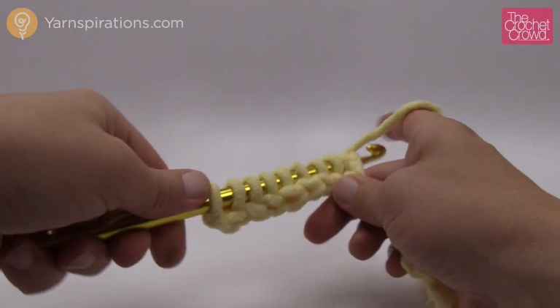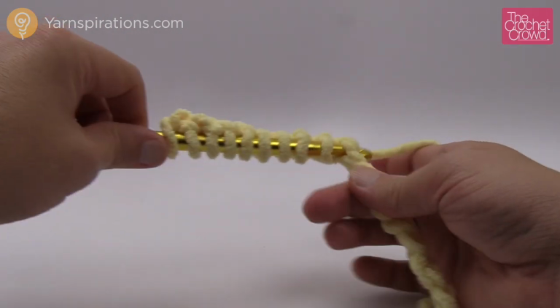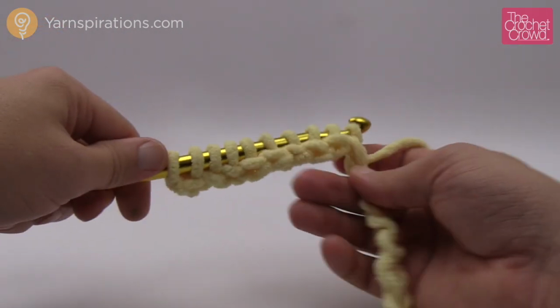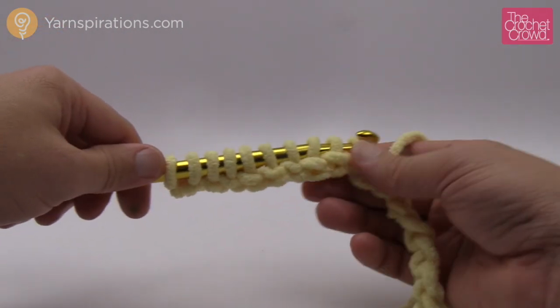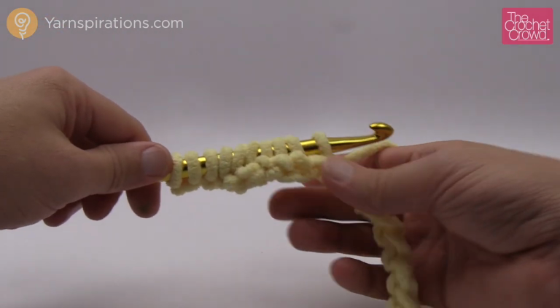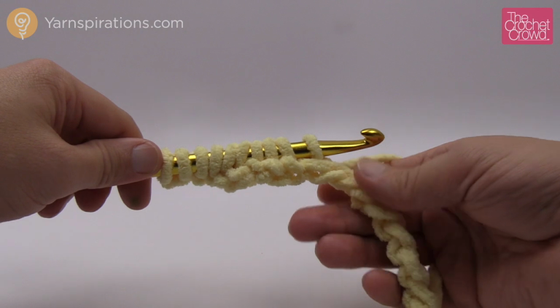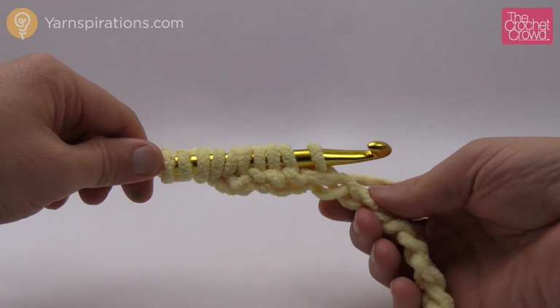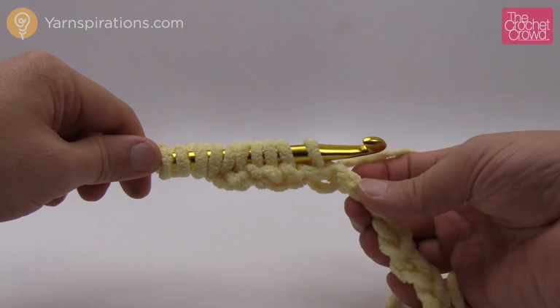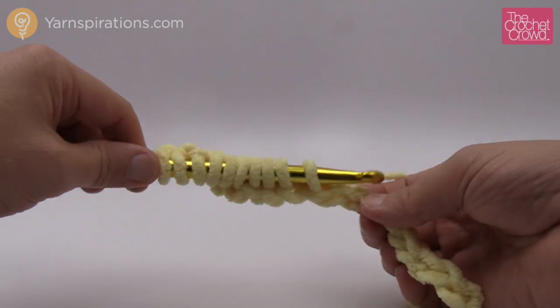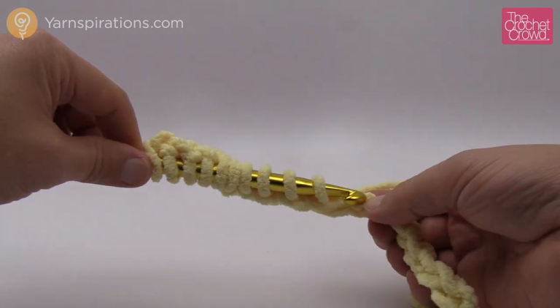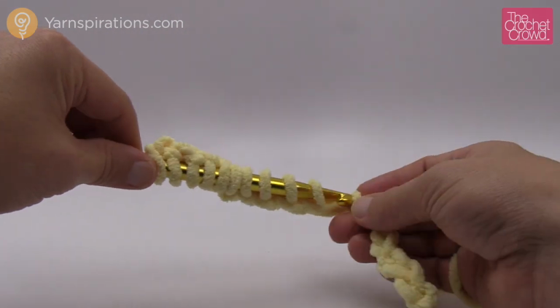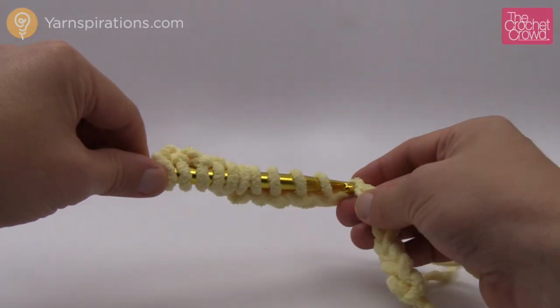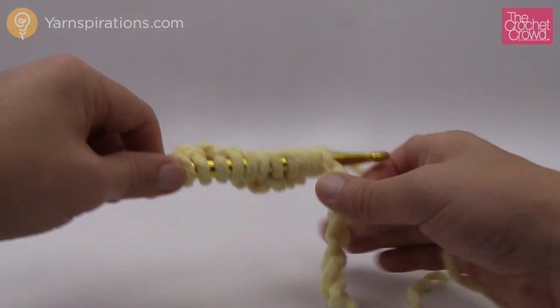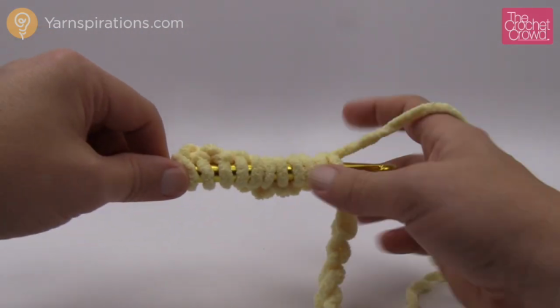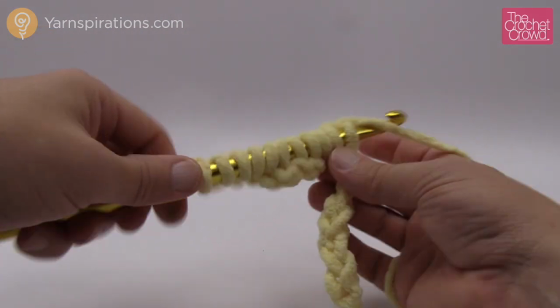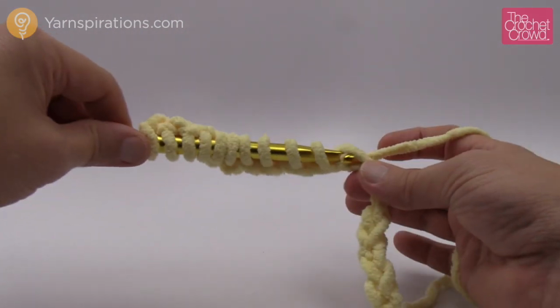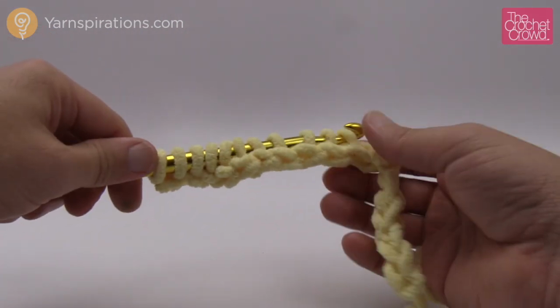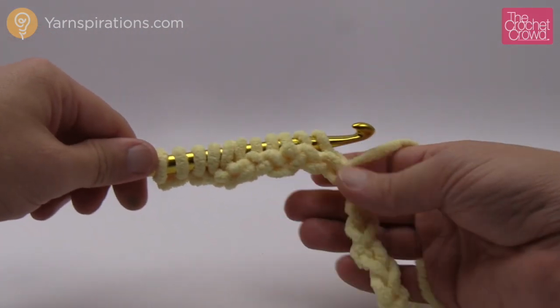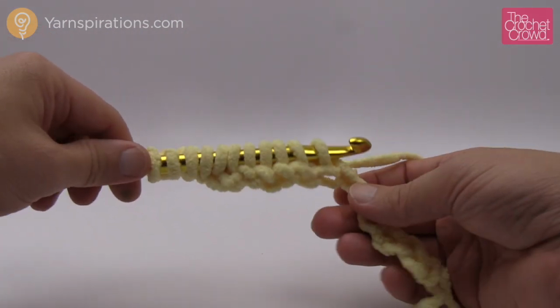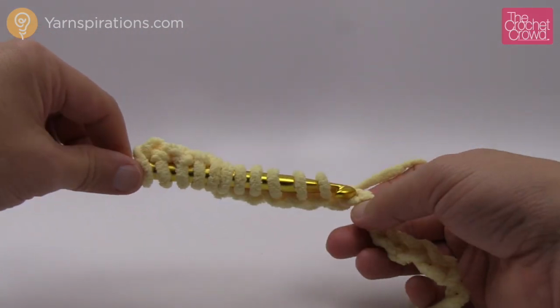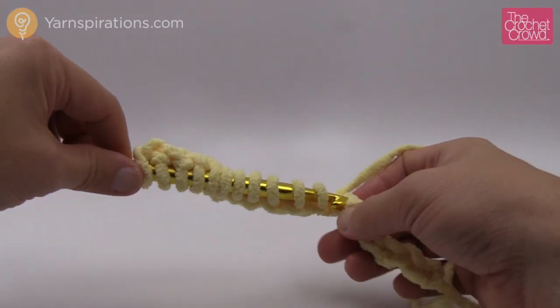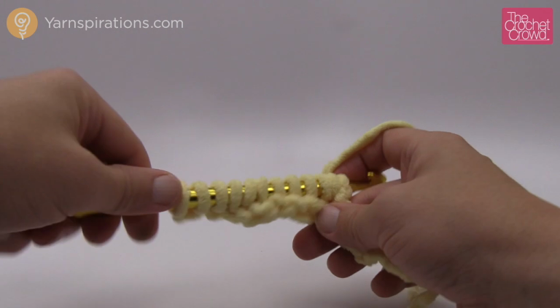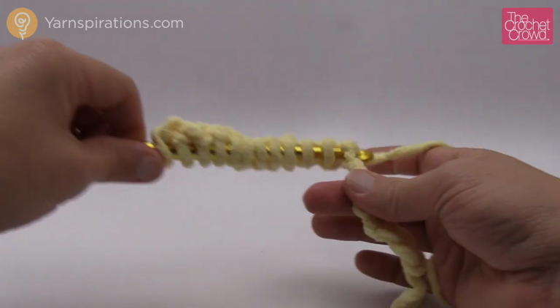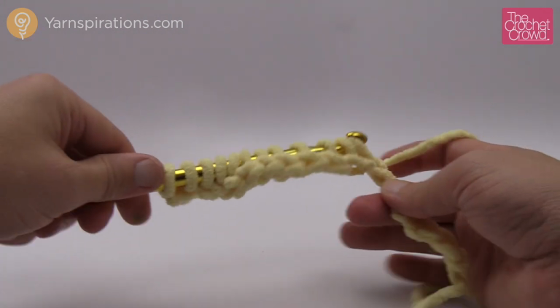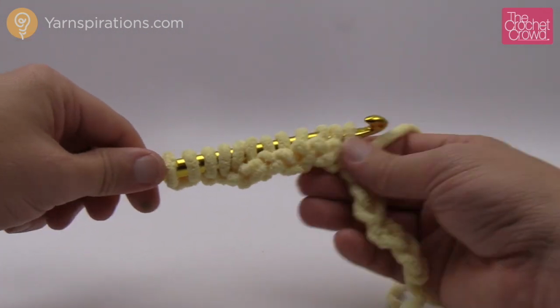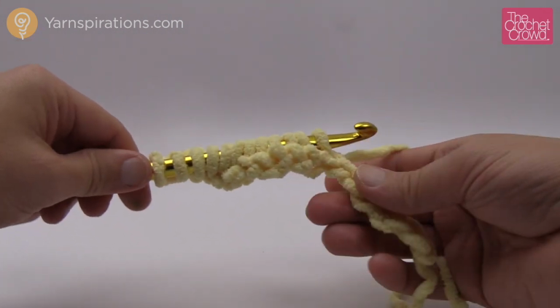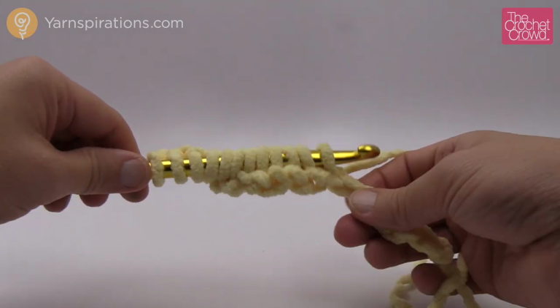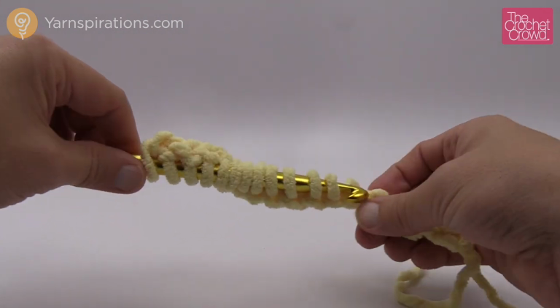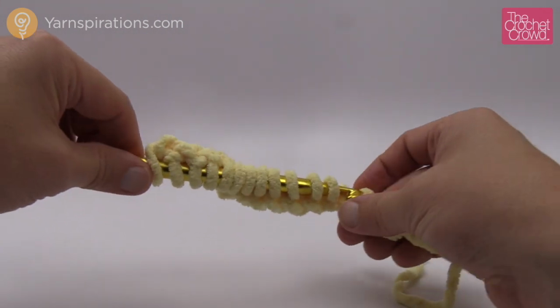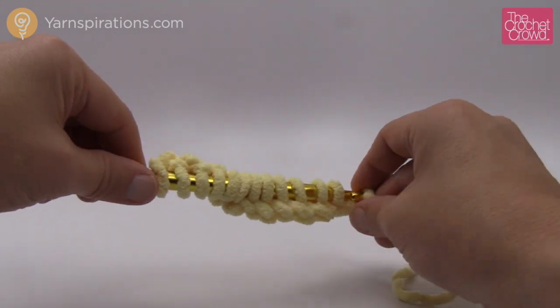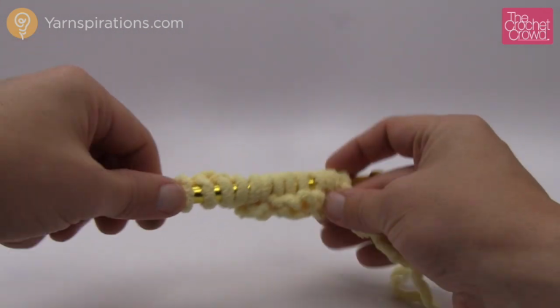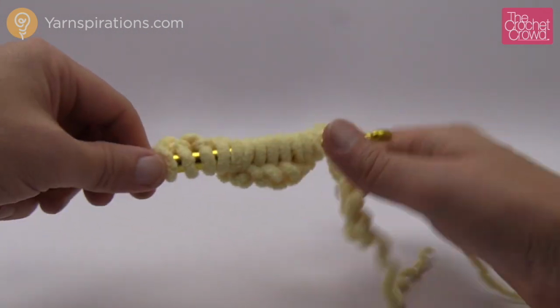The repeat pattern is in sets of two, so if you want to change the size and make it different, just make sure it's a number that's divisible by two.